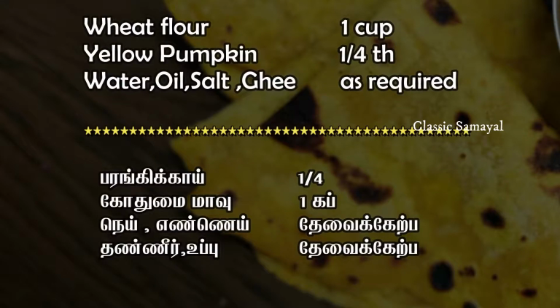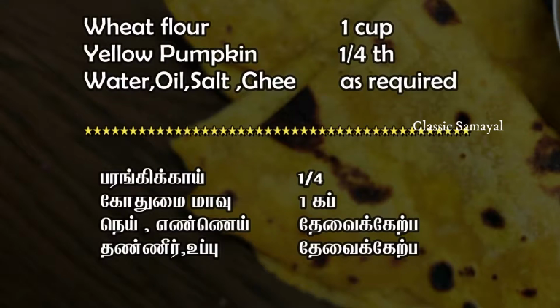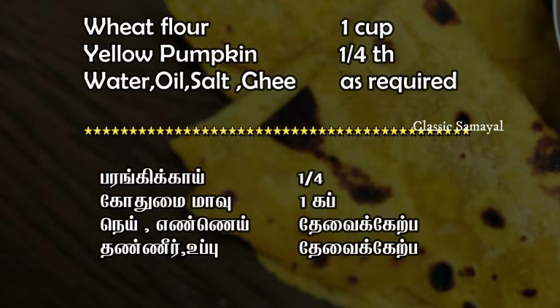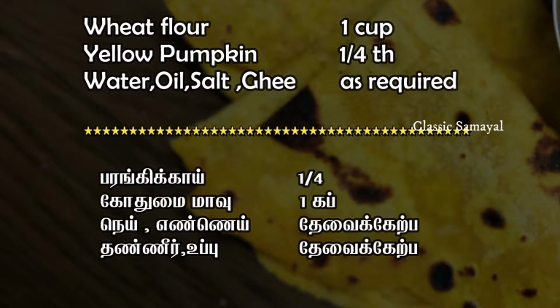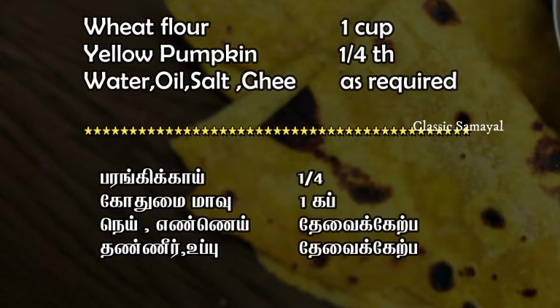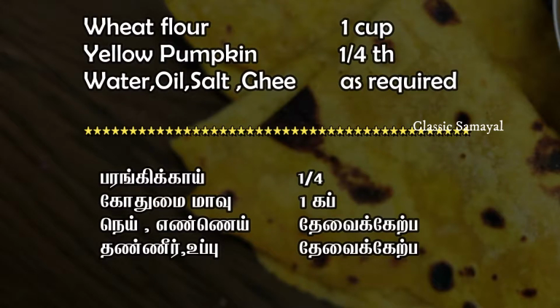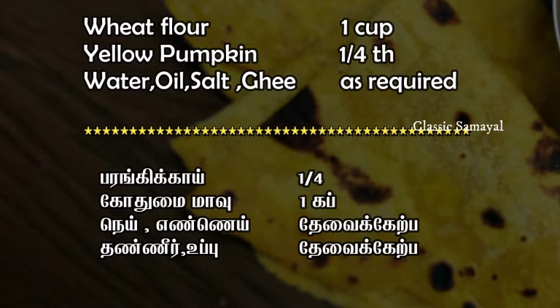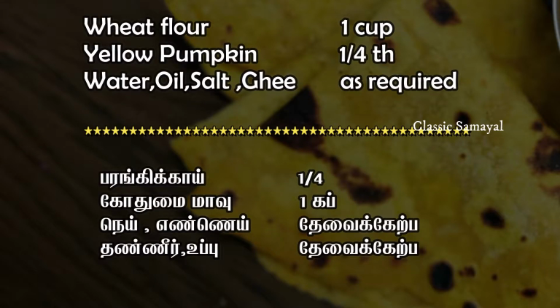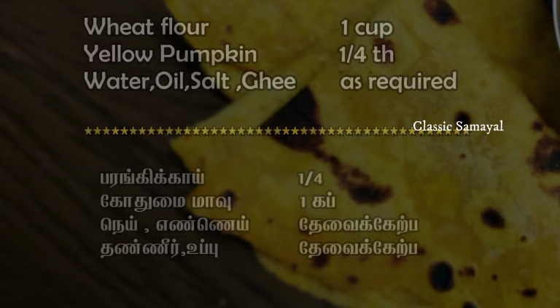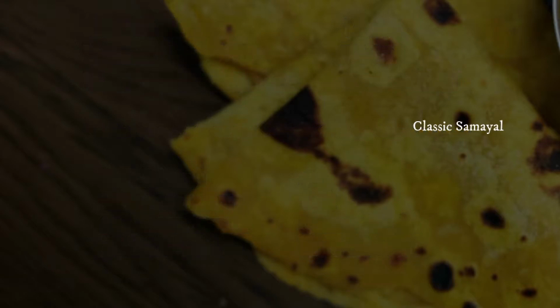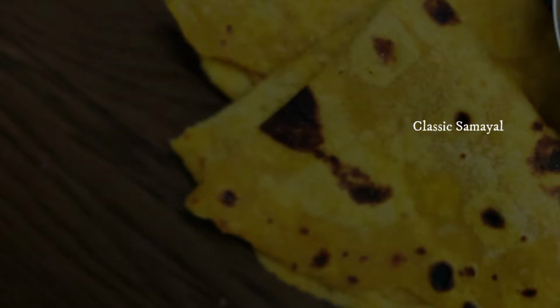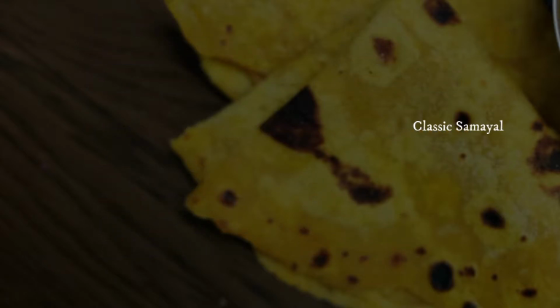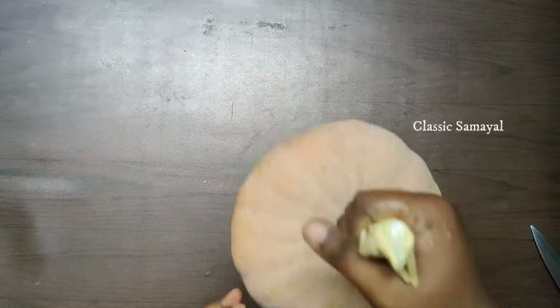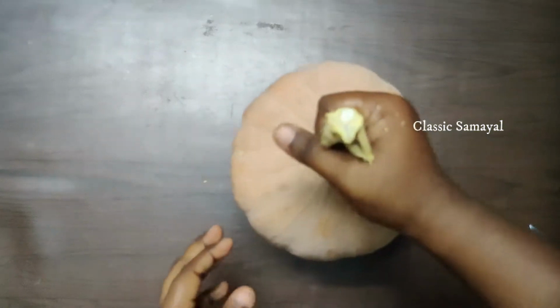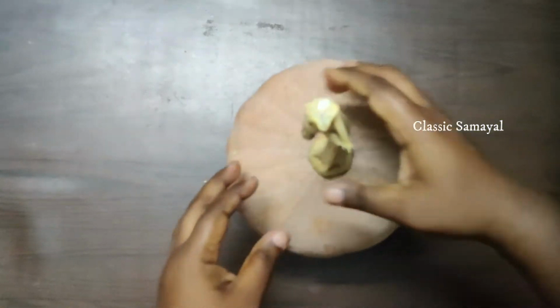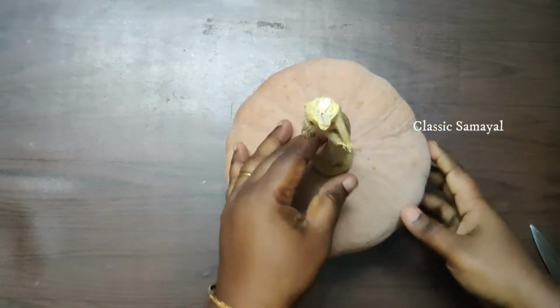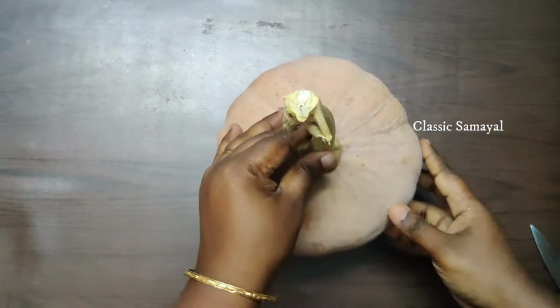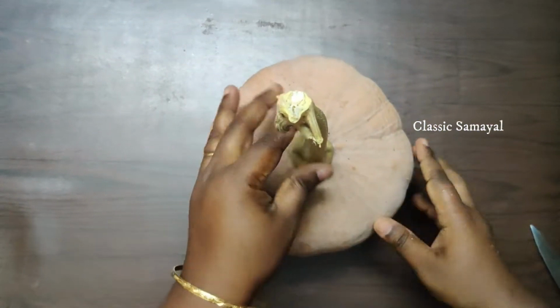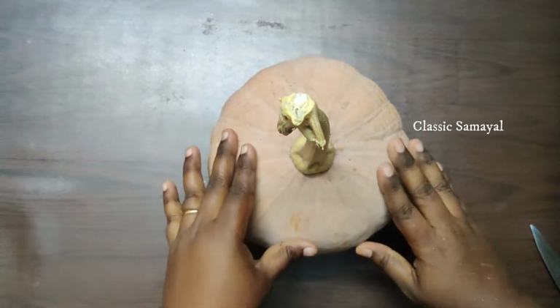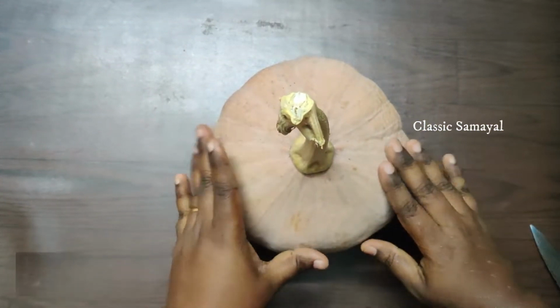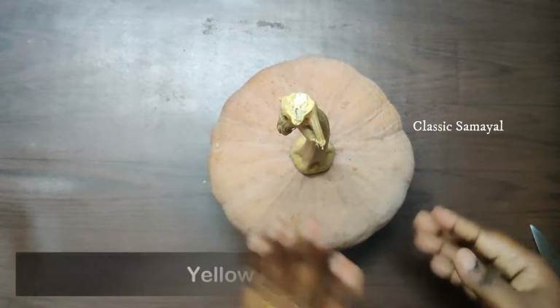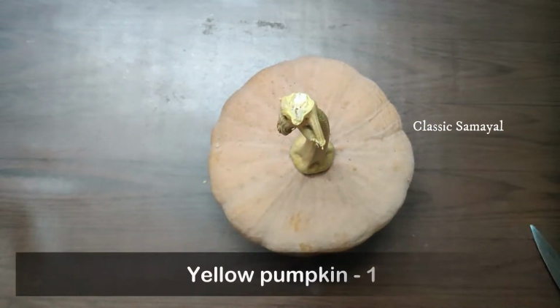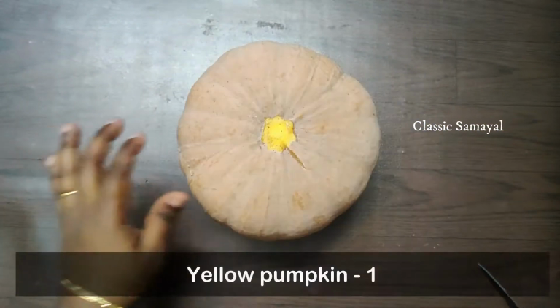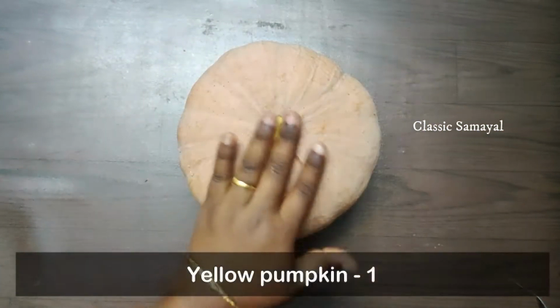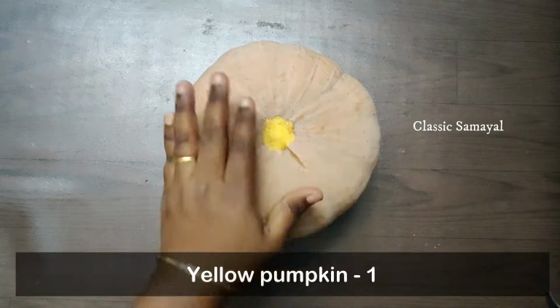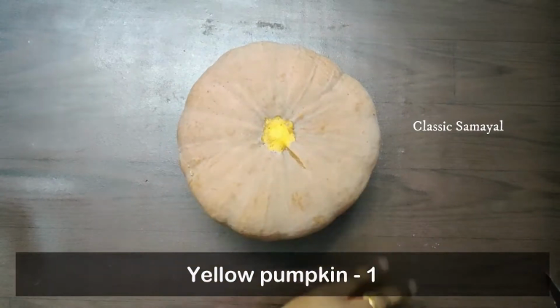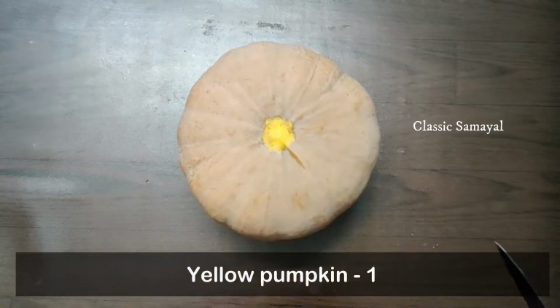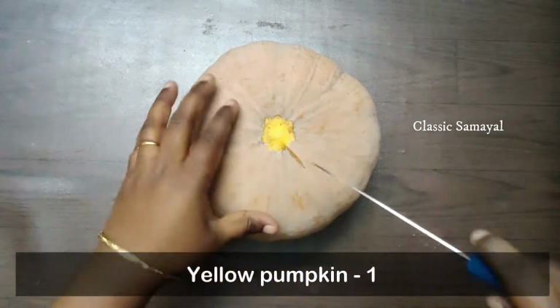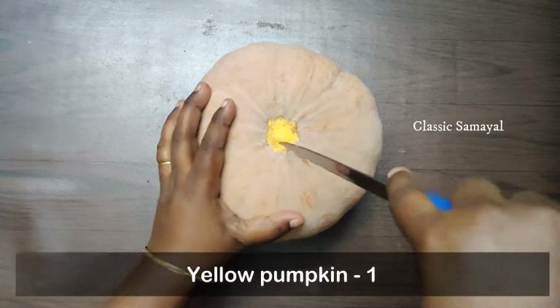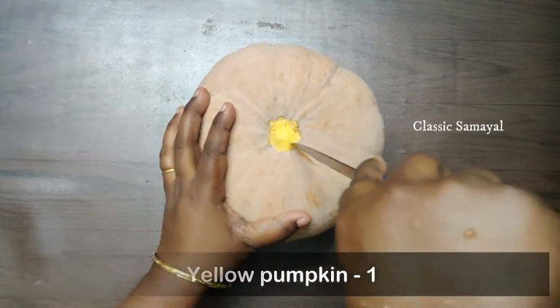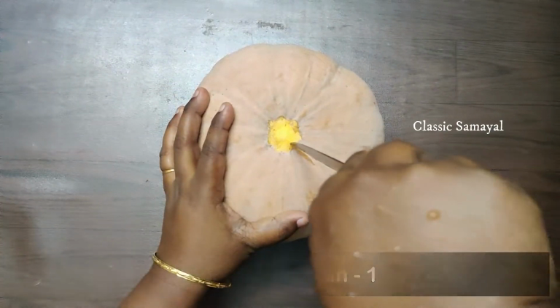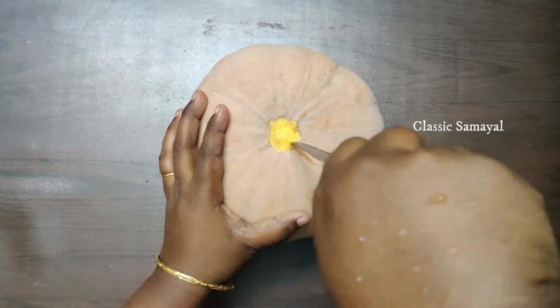So, we will see how to do this recipe. Let's try this recipe. This recipe is a very simple recipe.